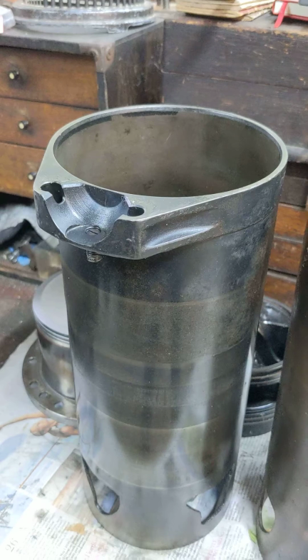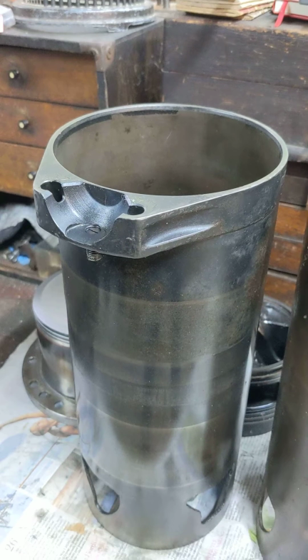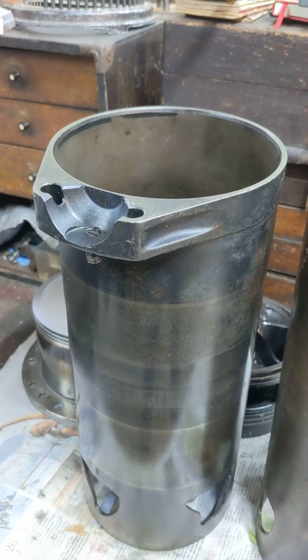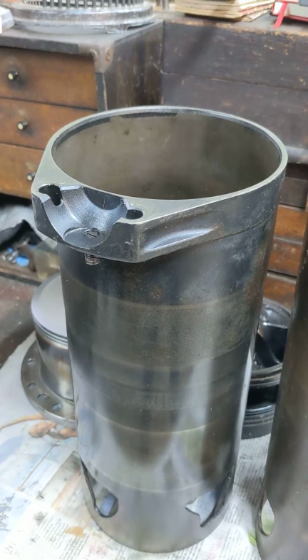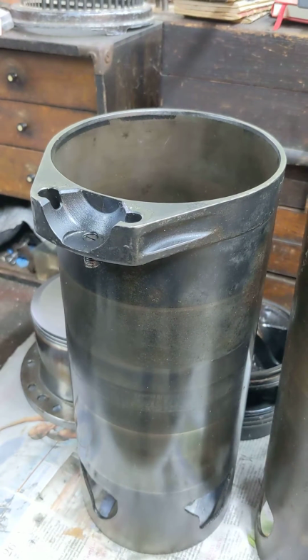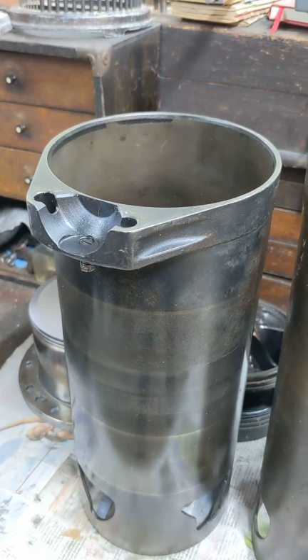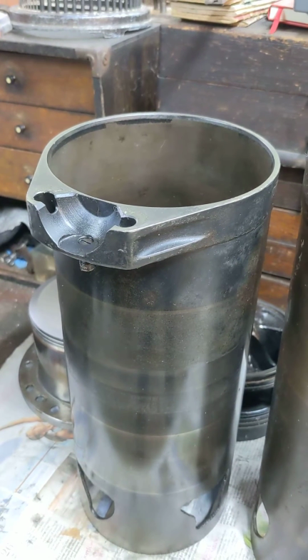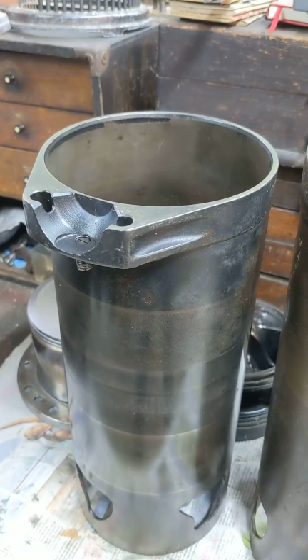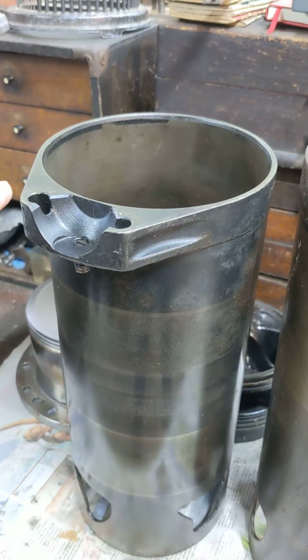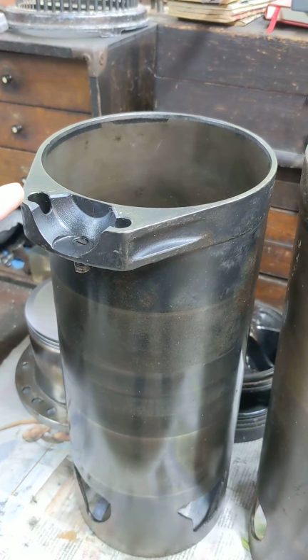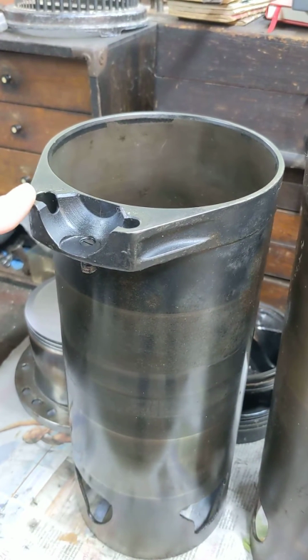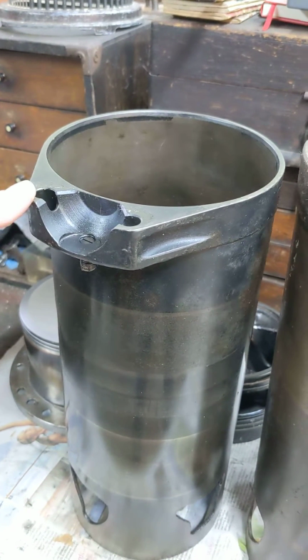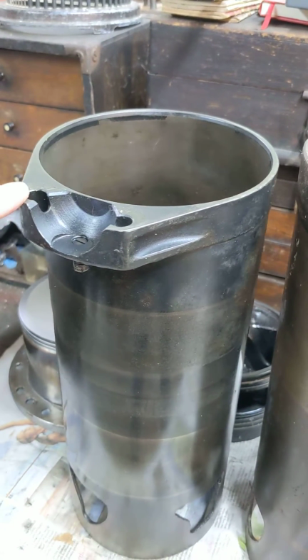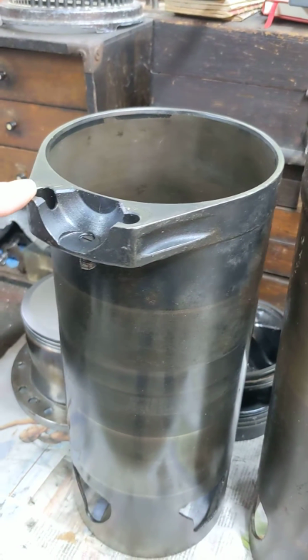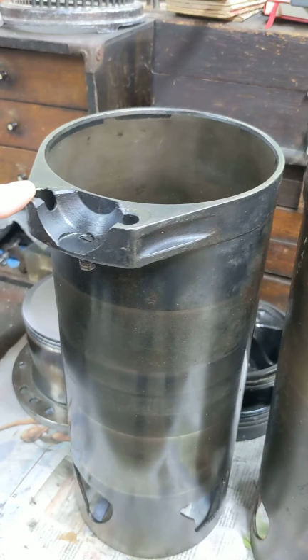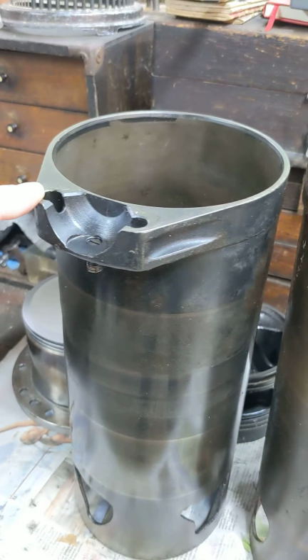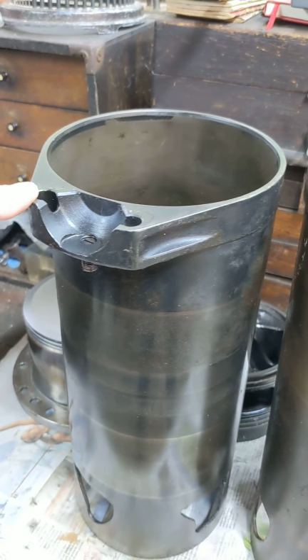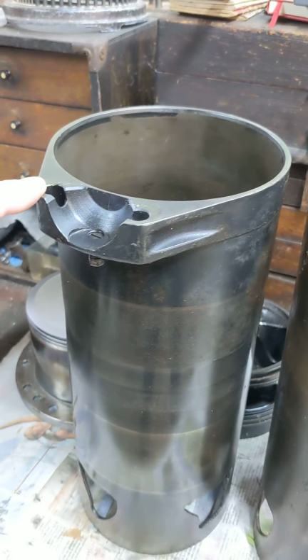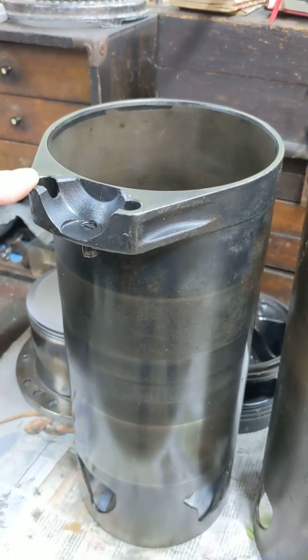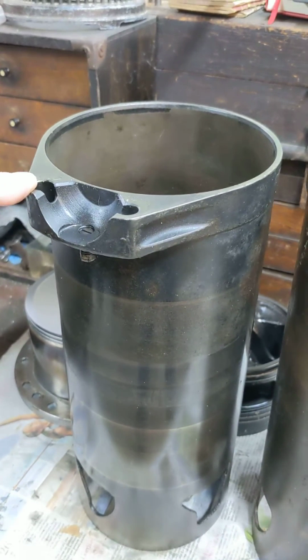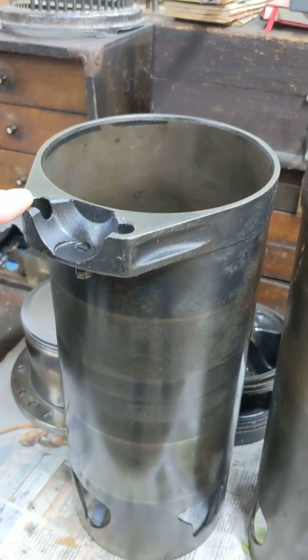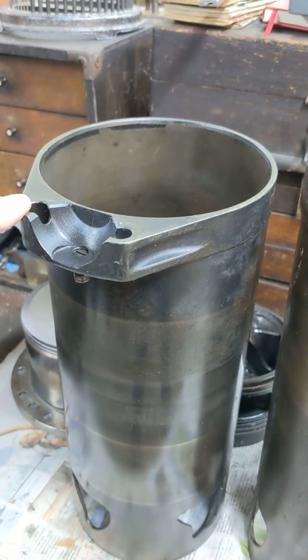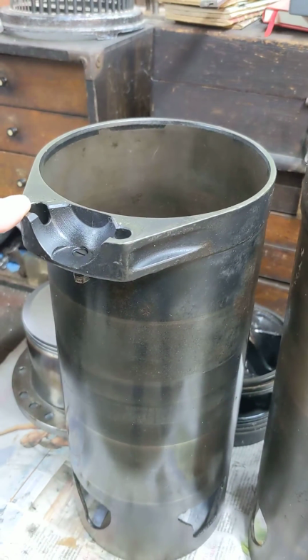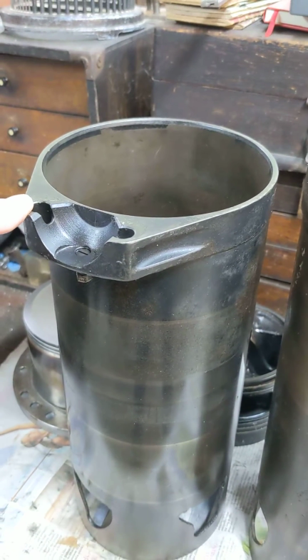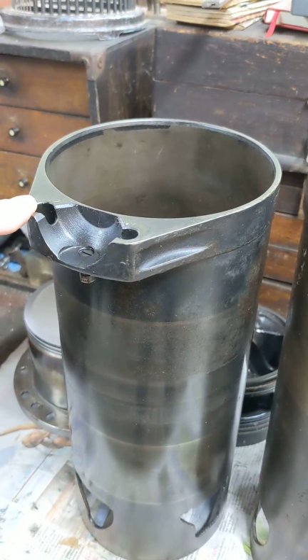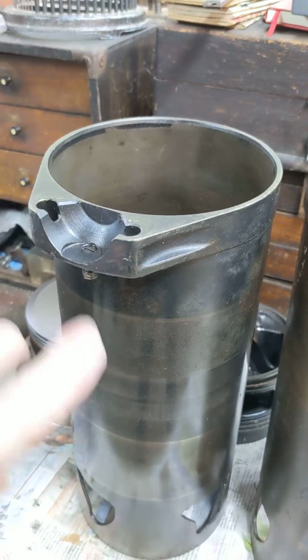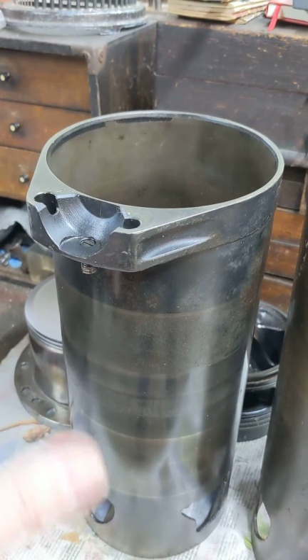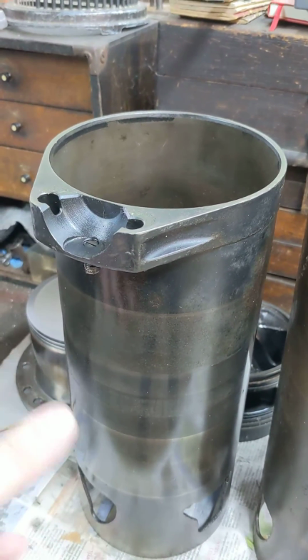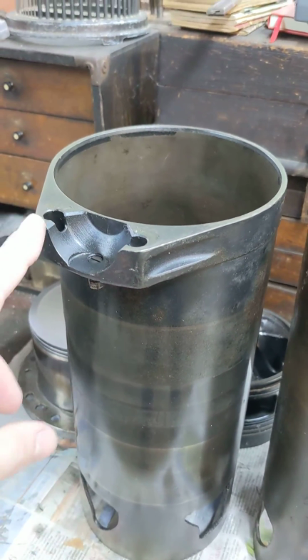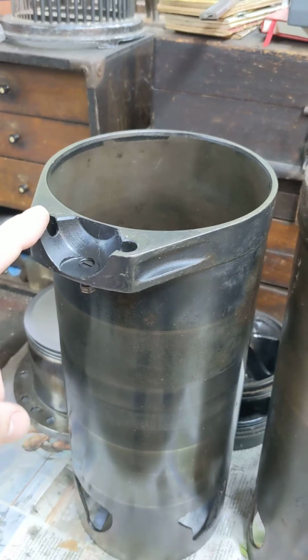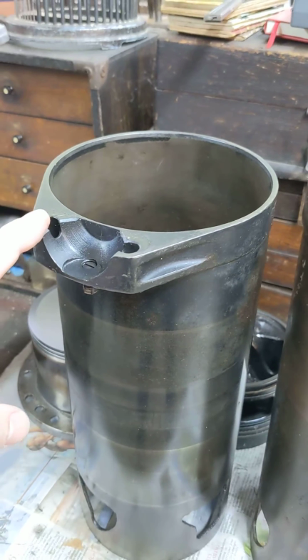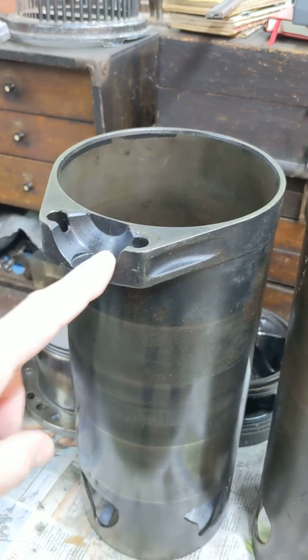Hello, welcome back to Project Hercules Diaries. Just a very quick update. This is a Bristol Hercules sleeve — not the one we're using — and you can see it's upside down to where it would be in the engine.